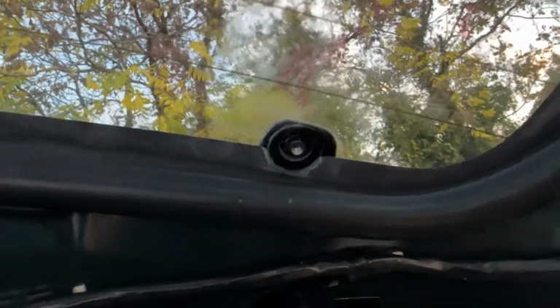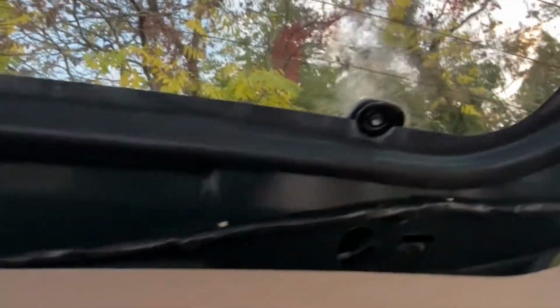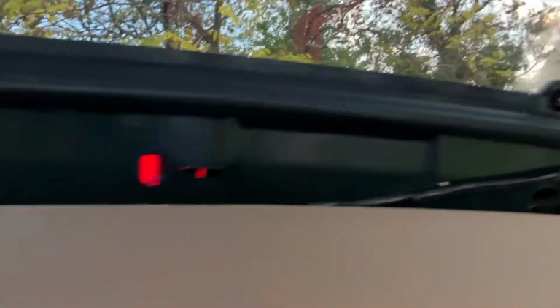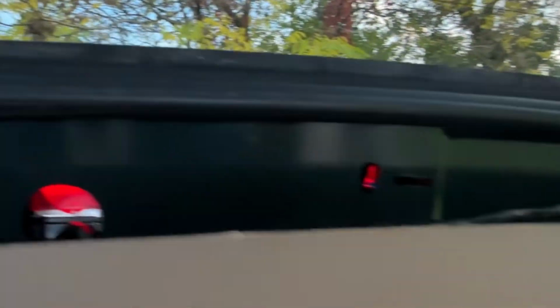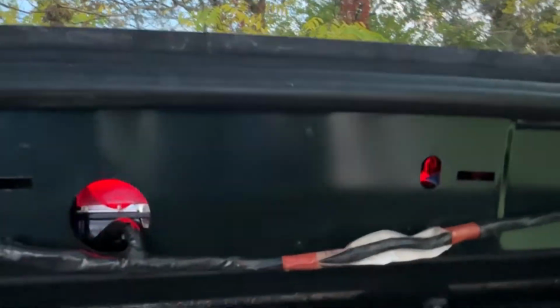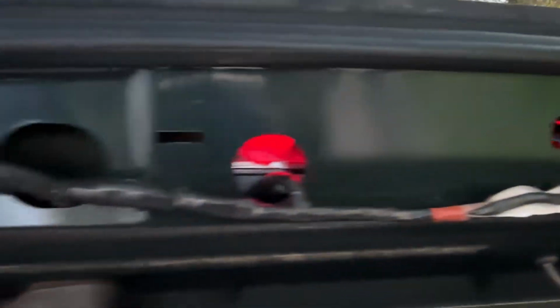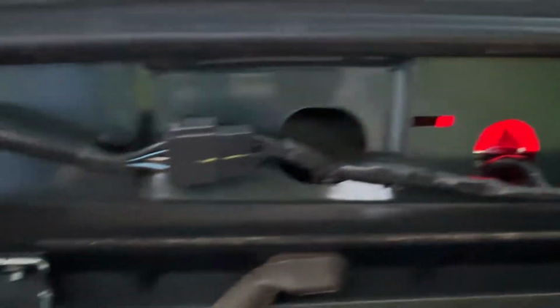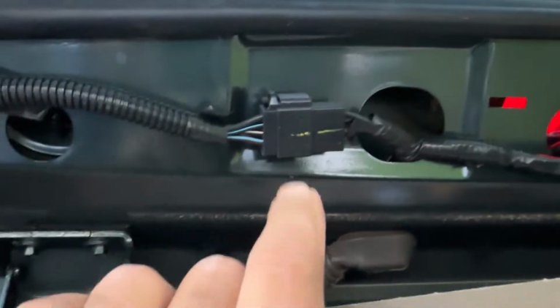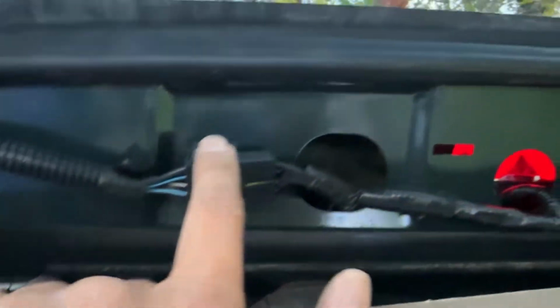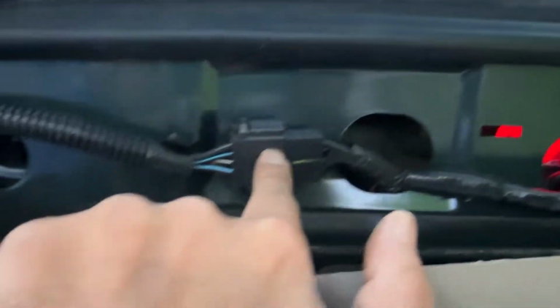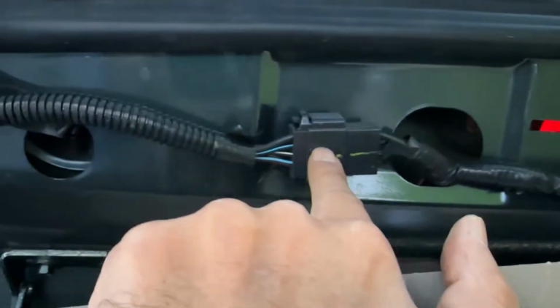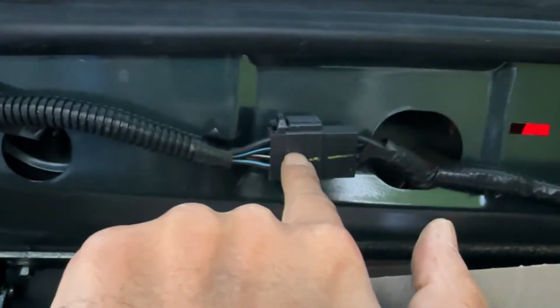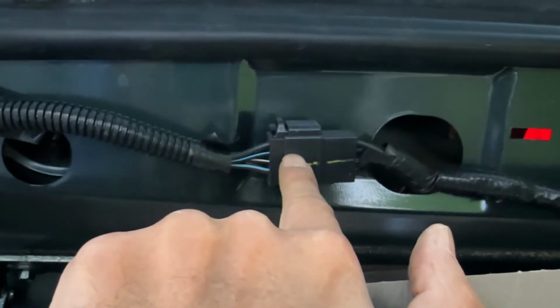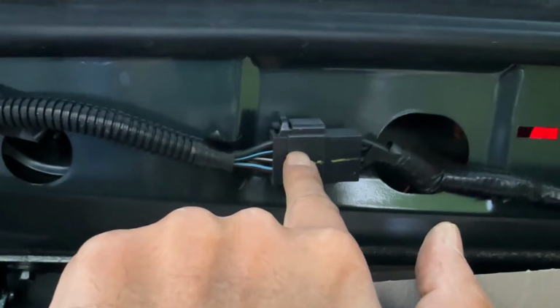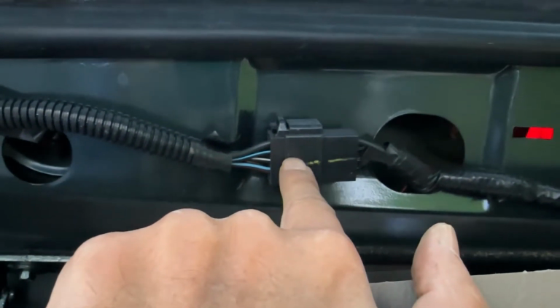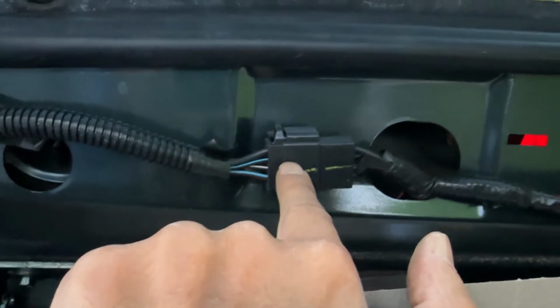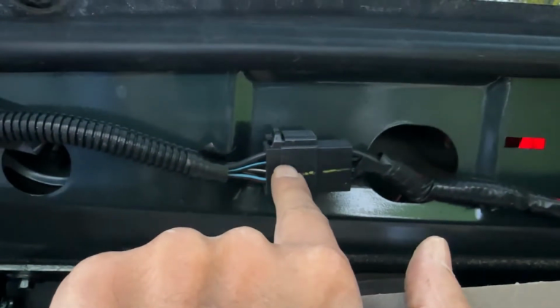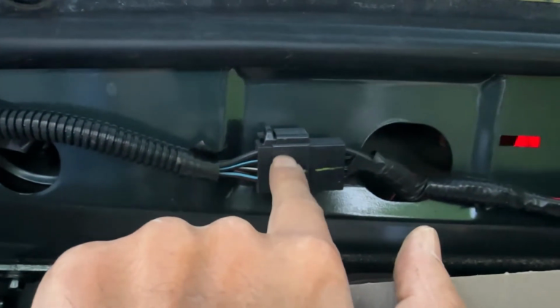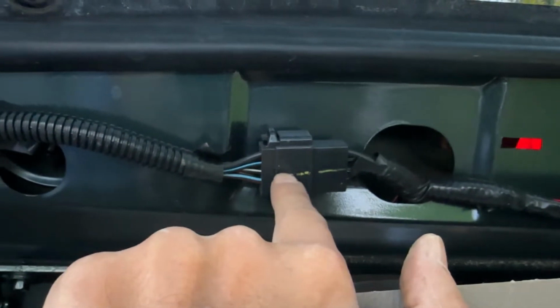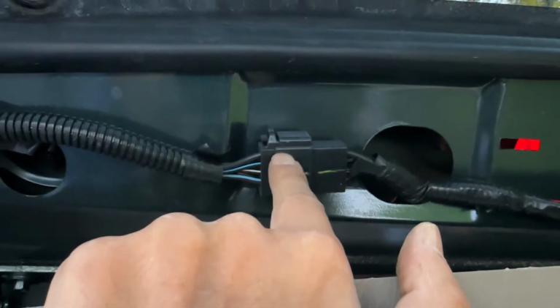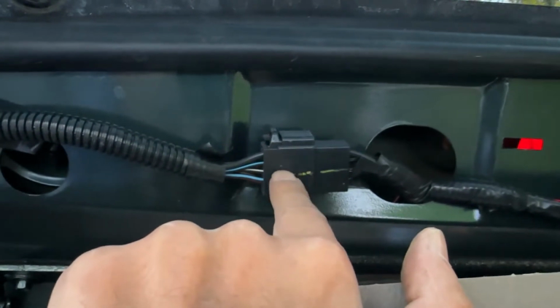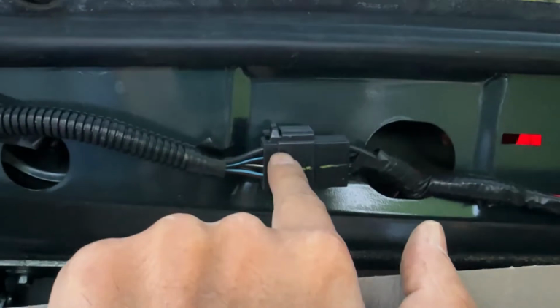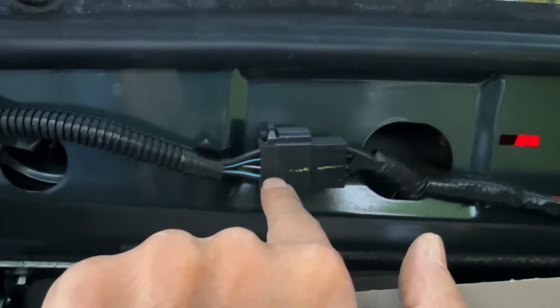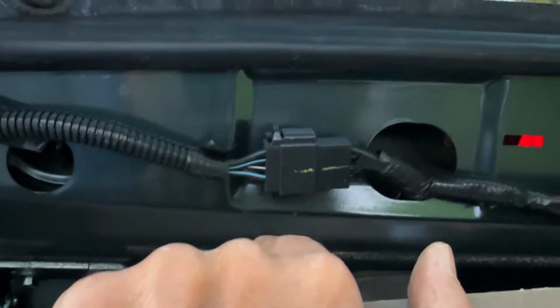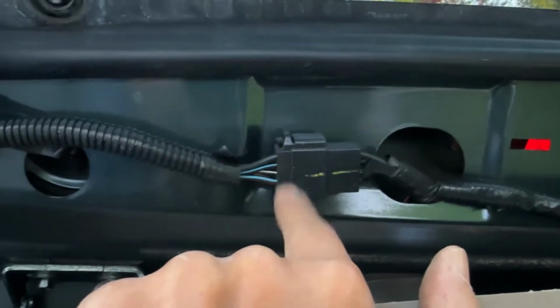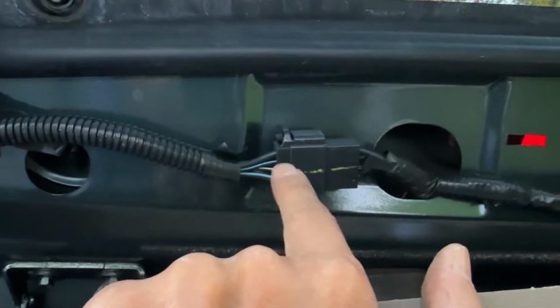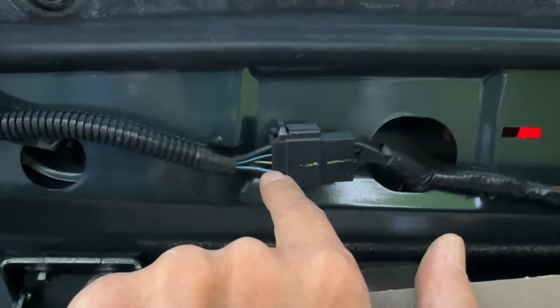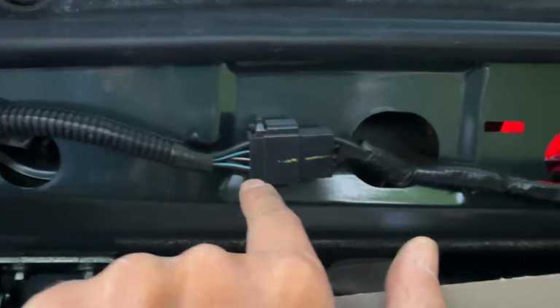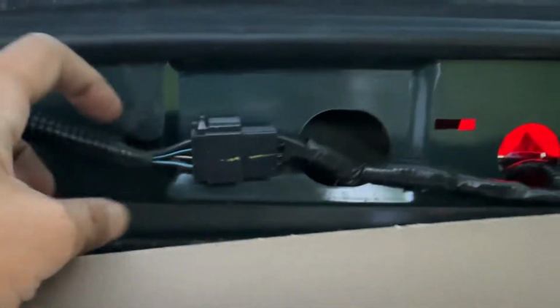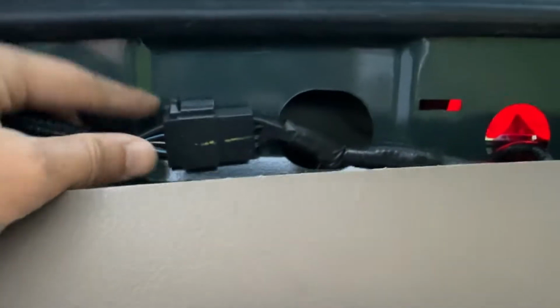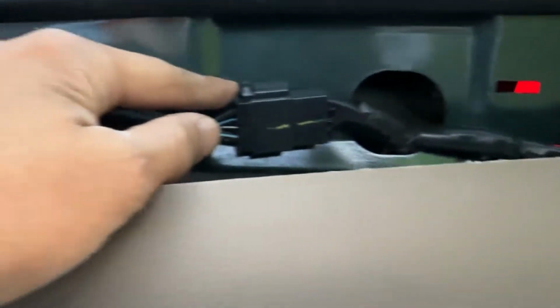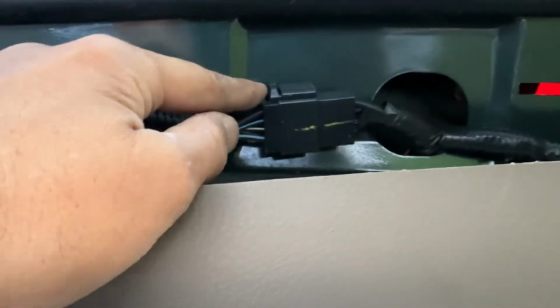Once you take that off, this is the plug for the power for the window — the one that opens and unlocks the window. You have to take that one off just by pushing that tab in and pulling it.